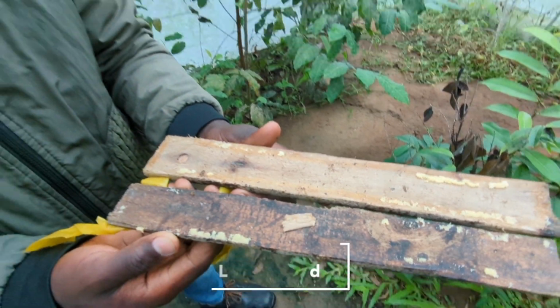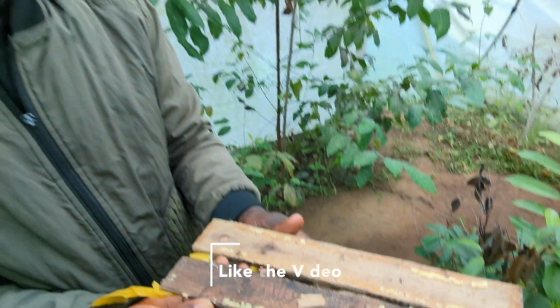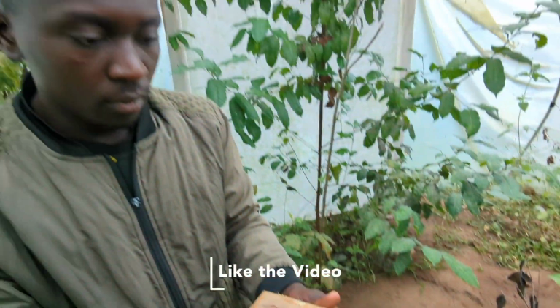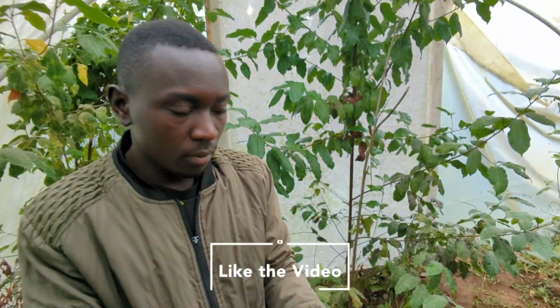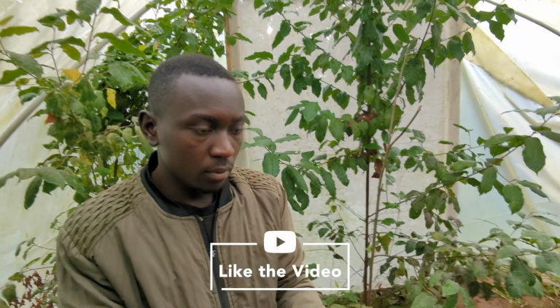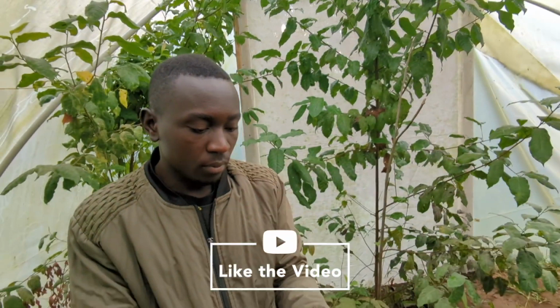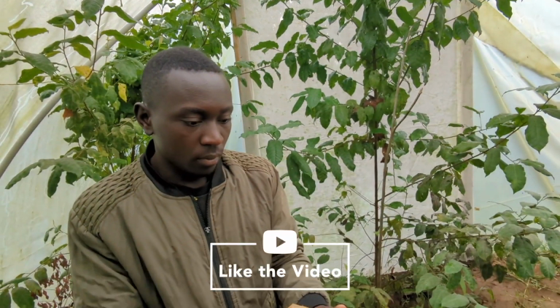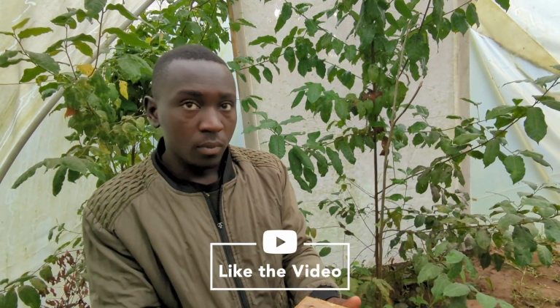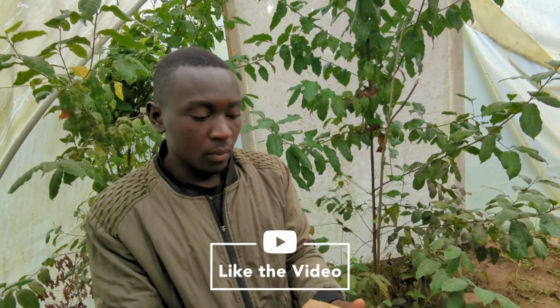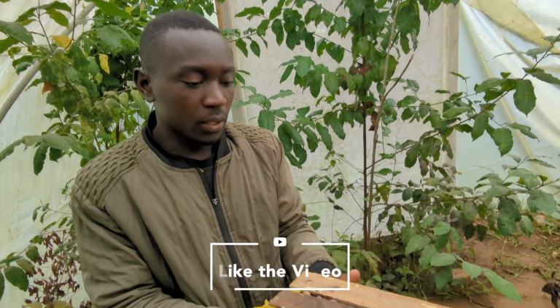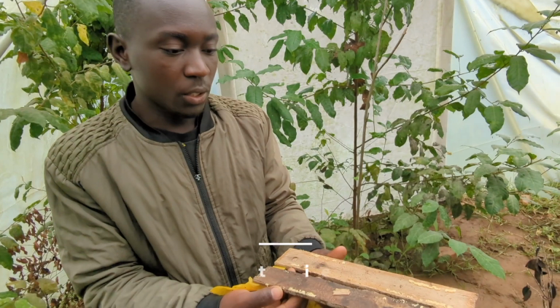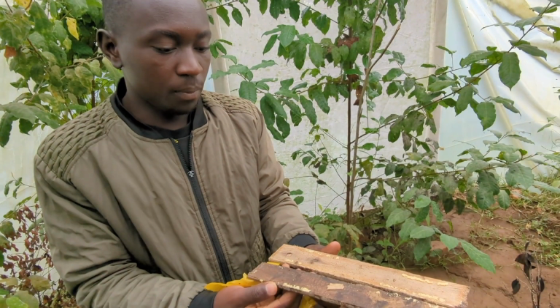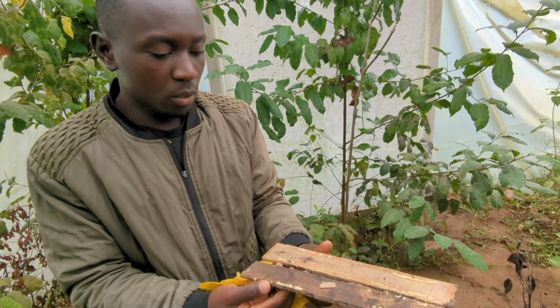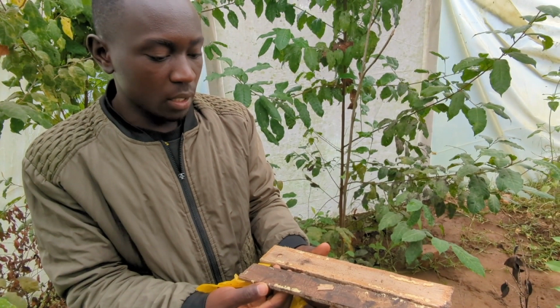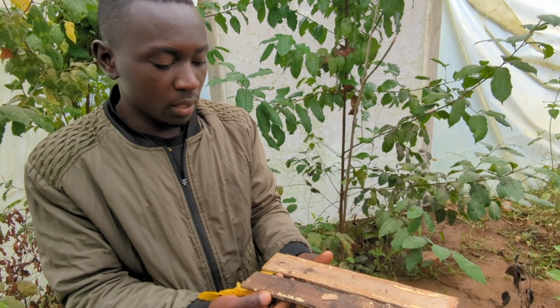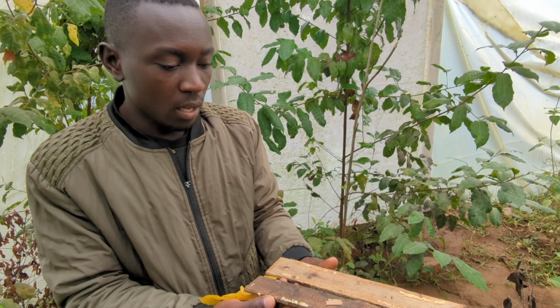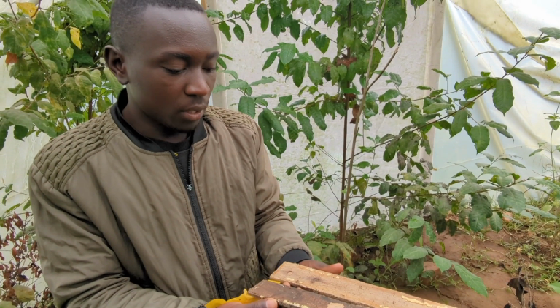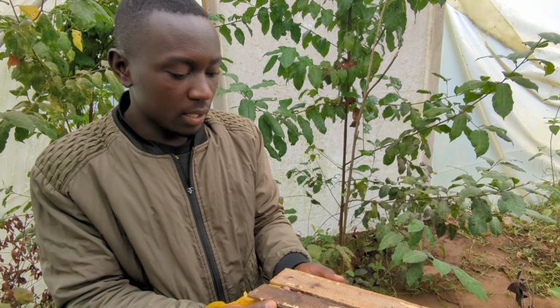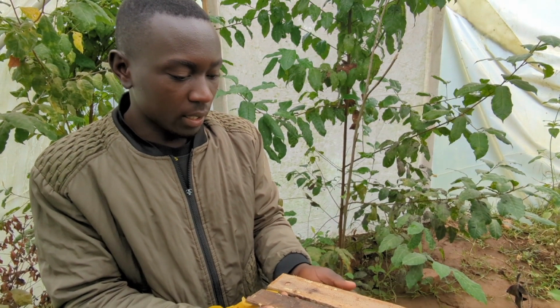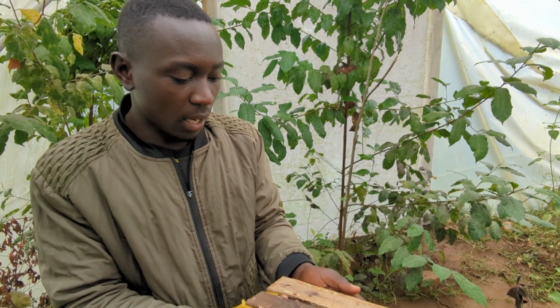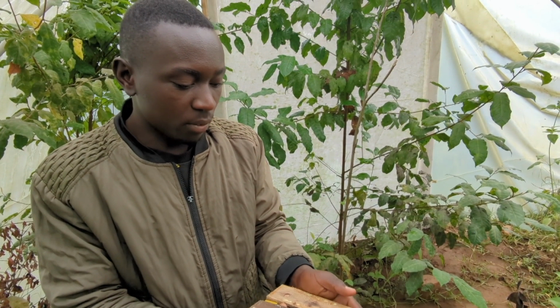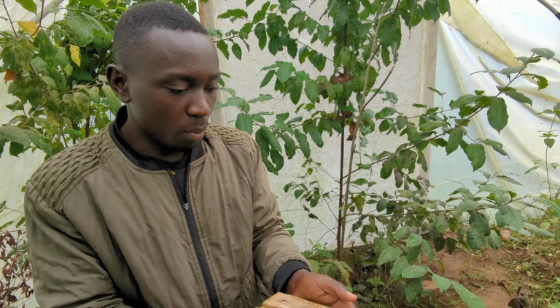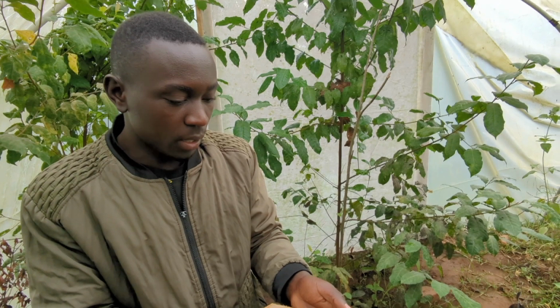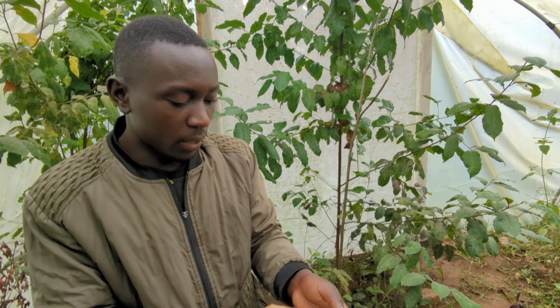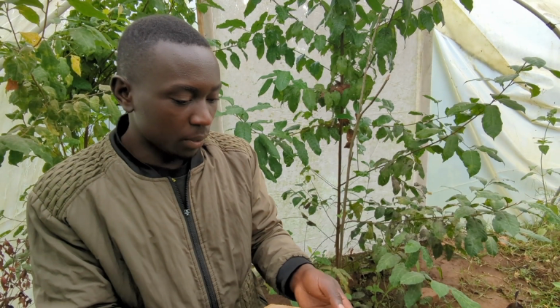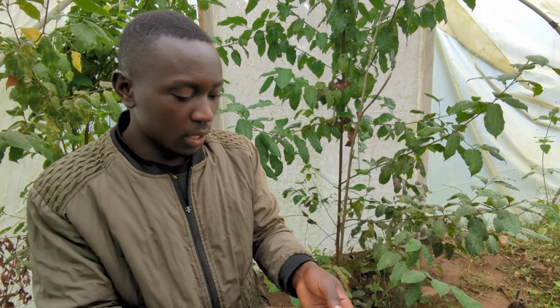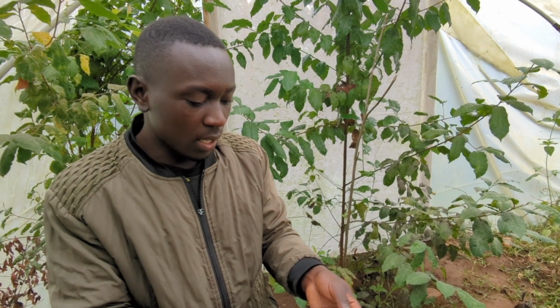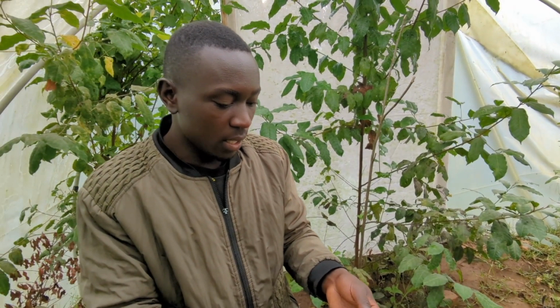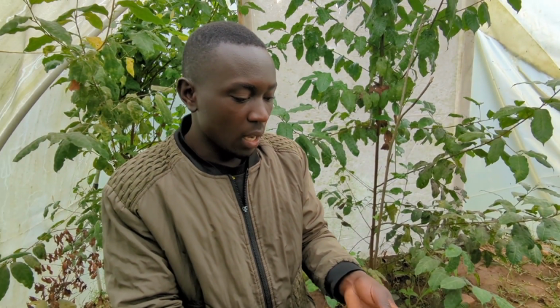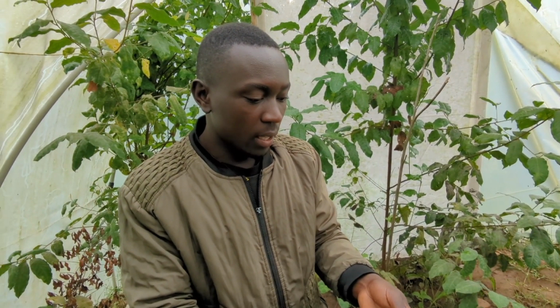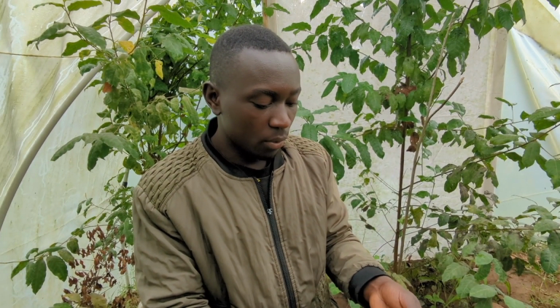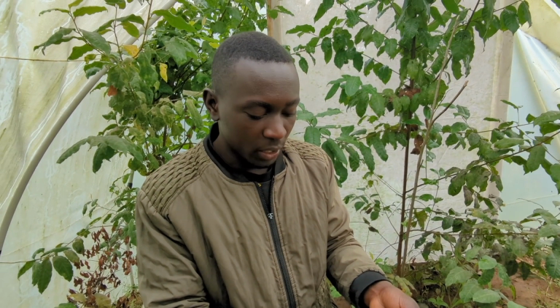So what do you do now? Are you going to go and measure them? Yes, I'm going to measure them, then afterwards I have to combine them with the other ones I collected yesterday, then I take them for incubation.